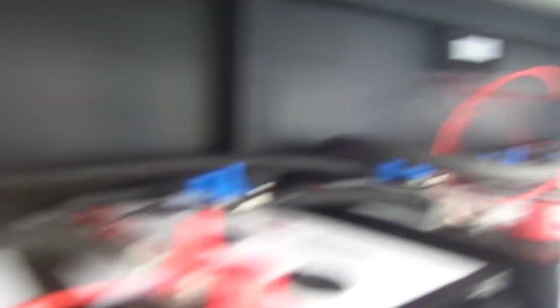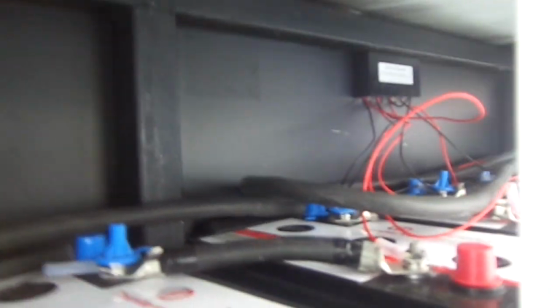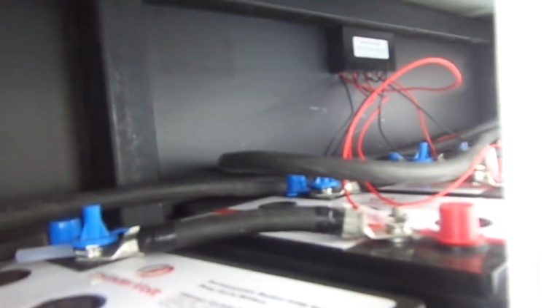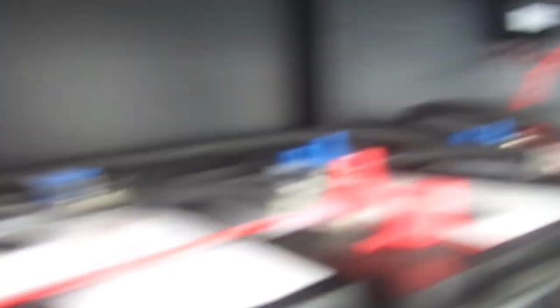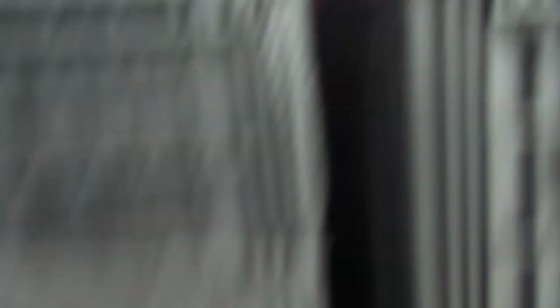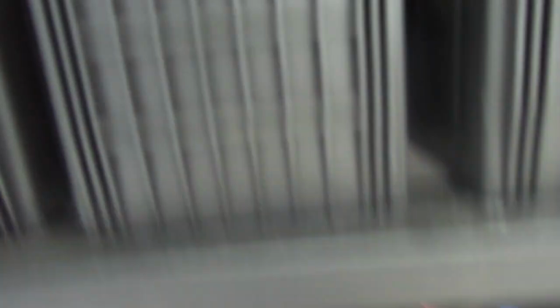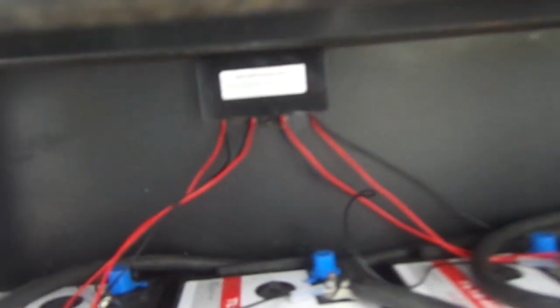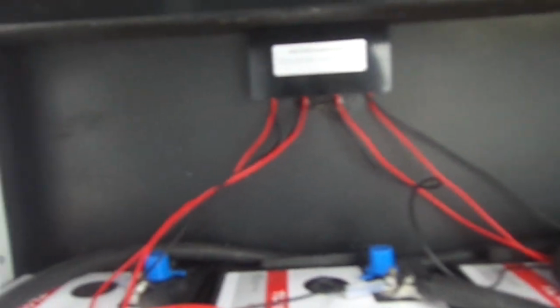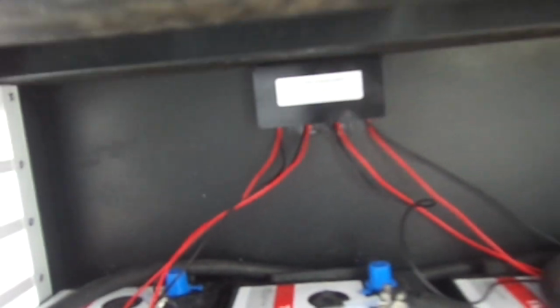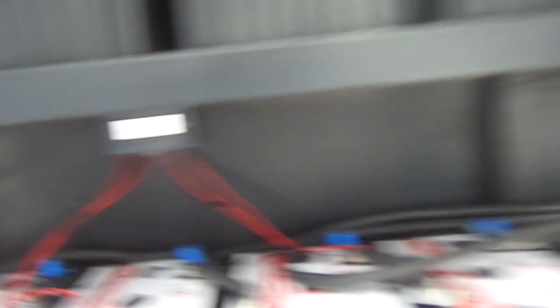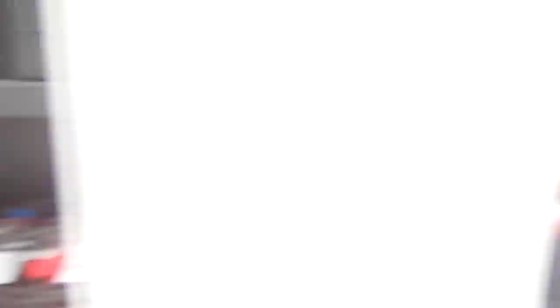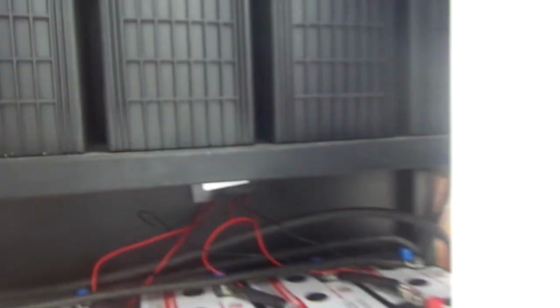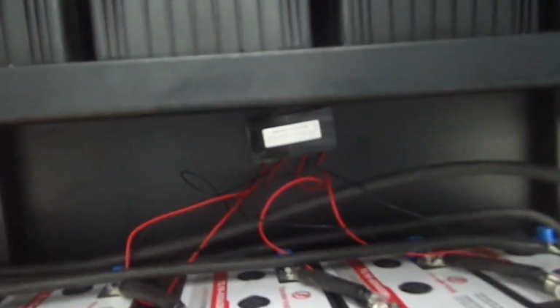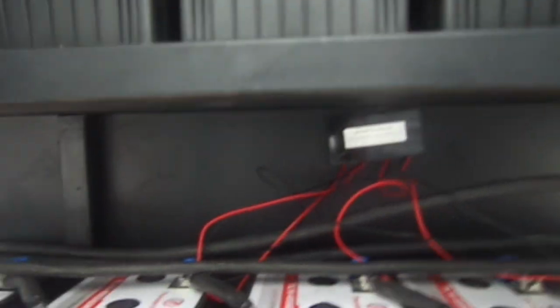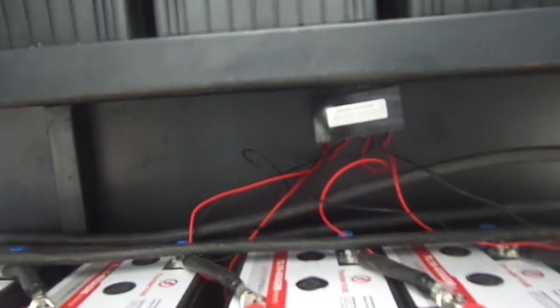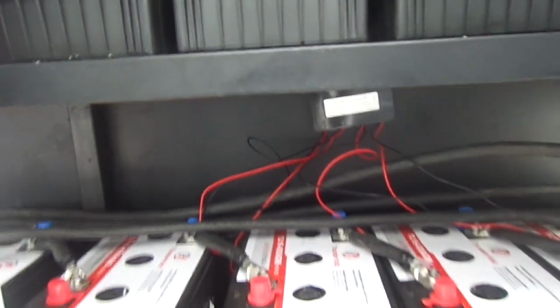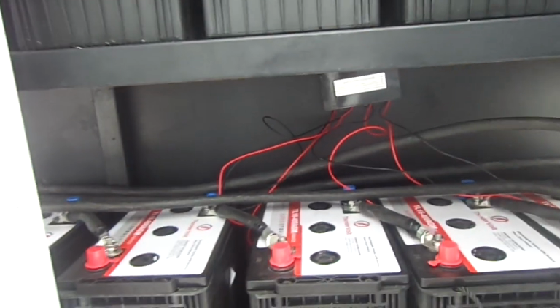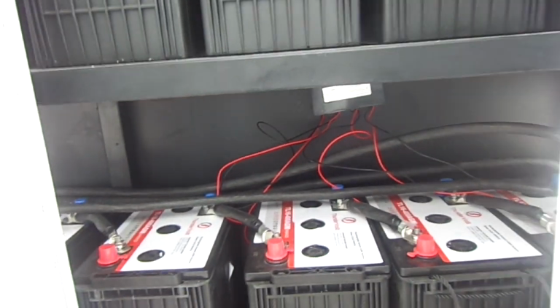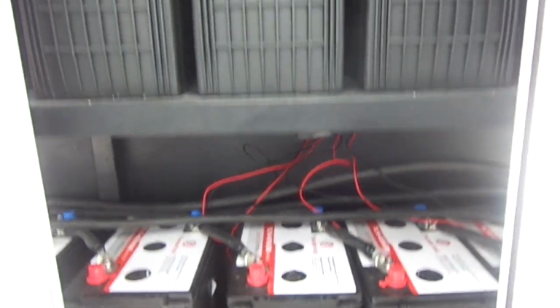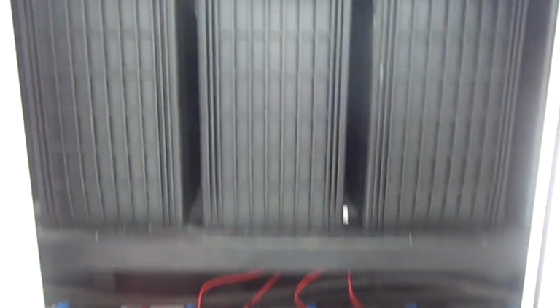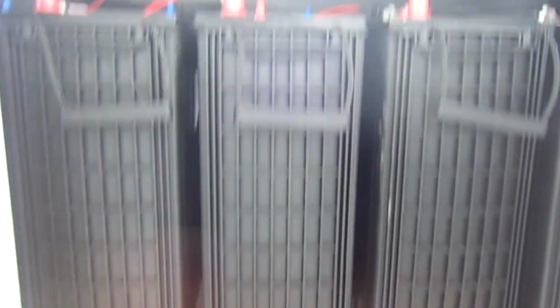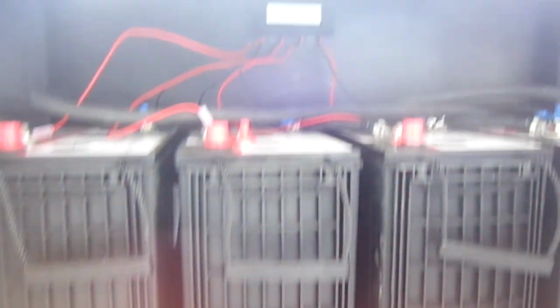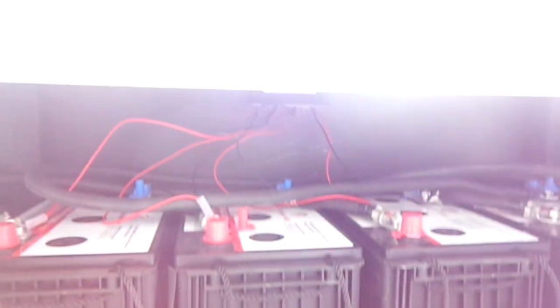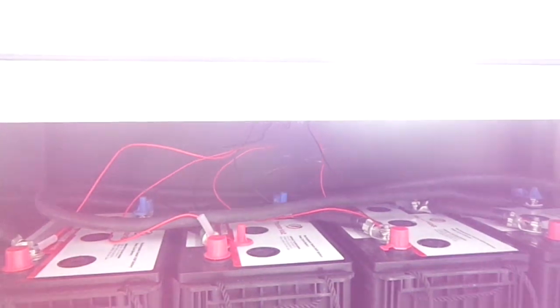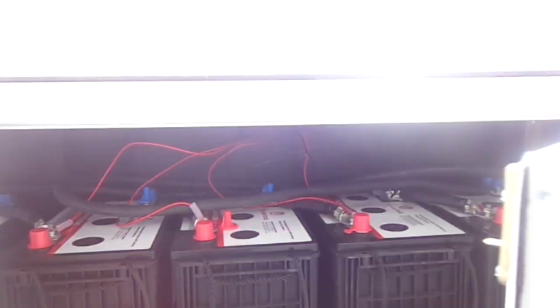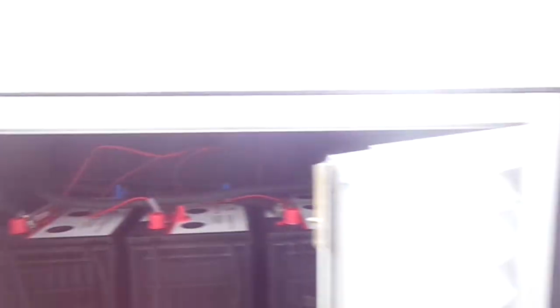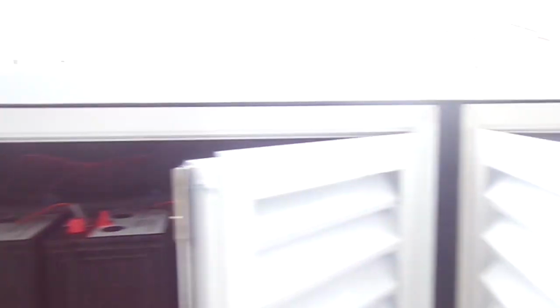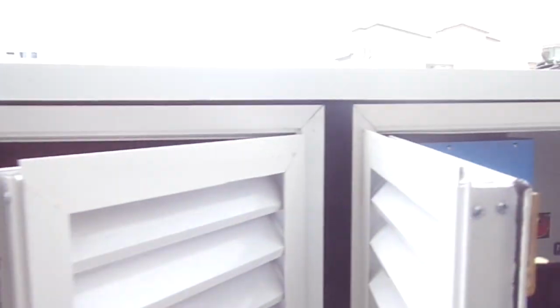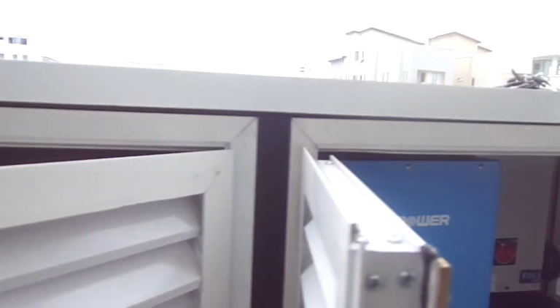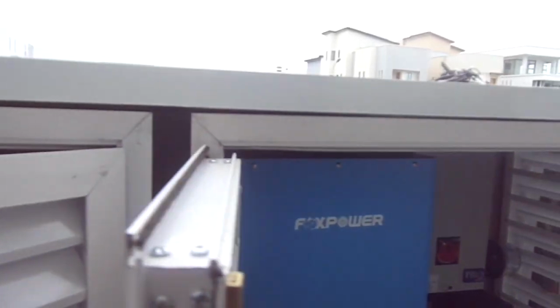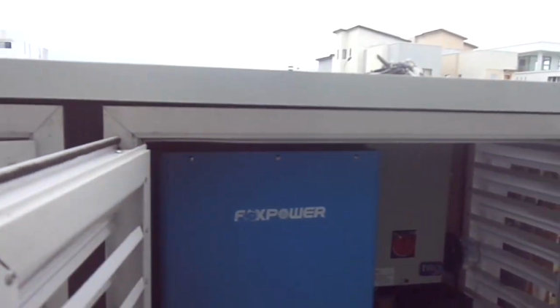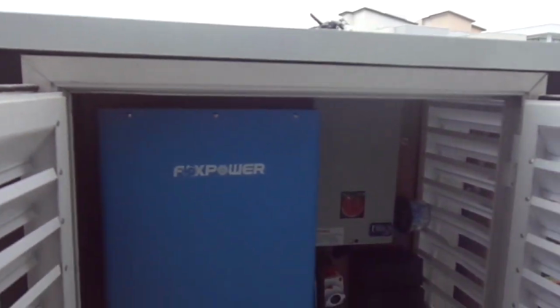400Ah each, giving us 800Ah. We also have battery balancers connected to it — four battery balancers — and those are going to help in balancing the voltages of the batteries so that they don't drive each other.